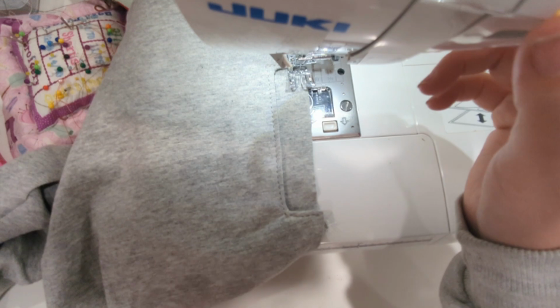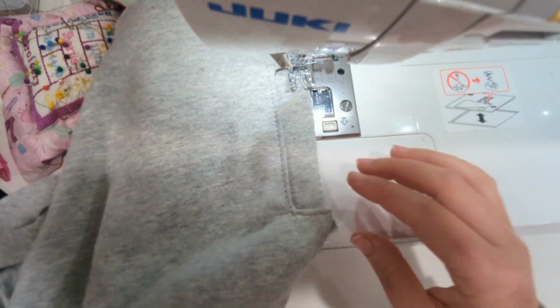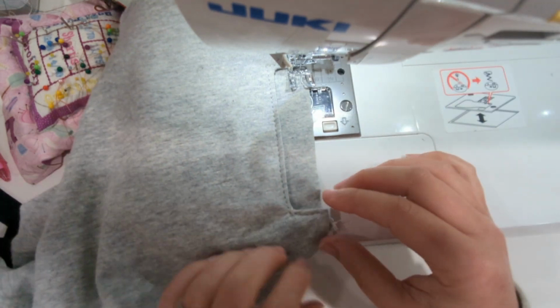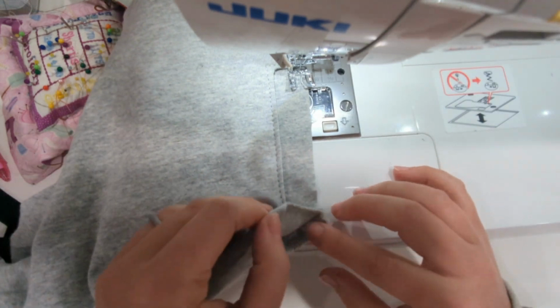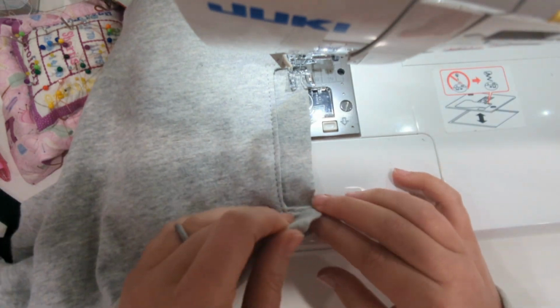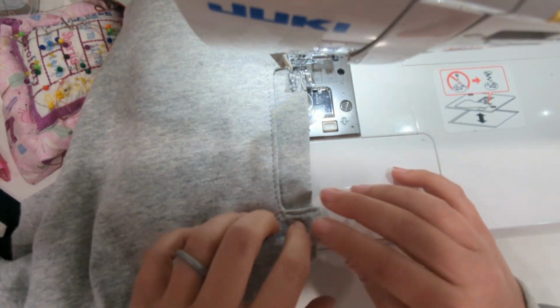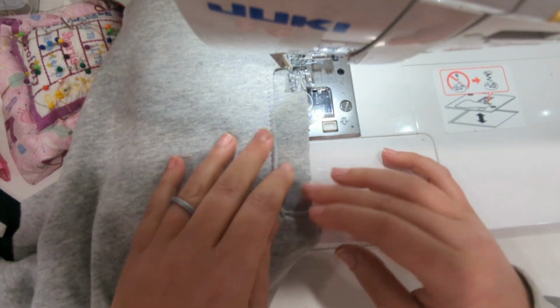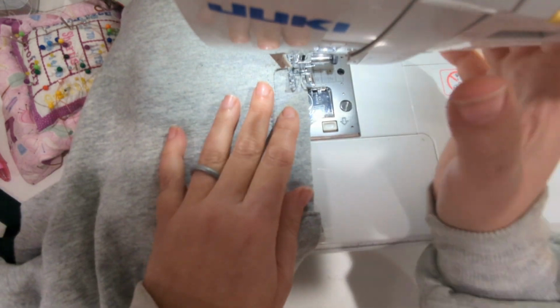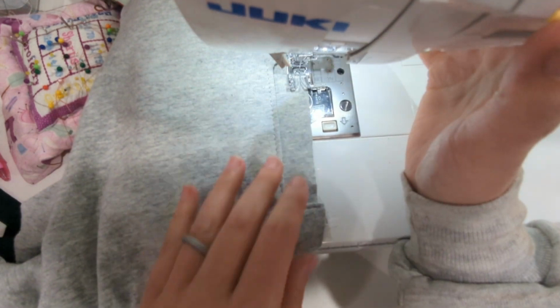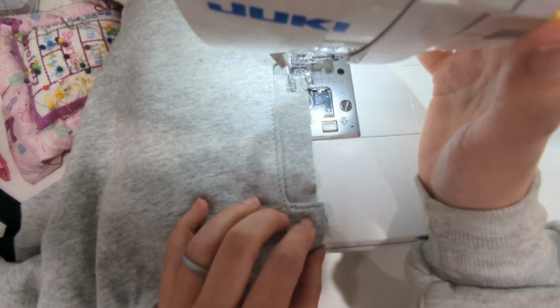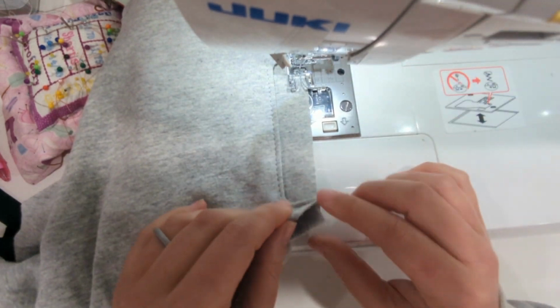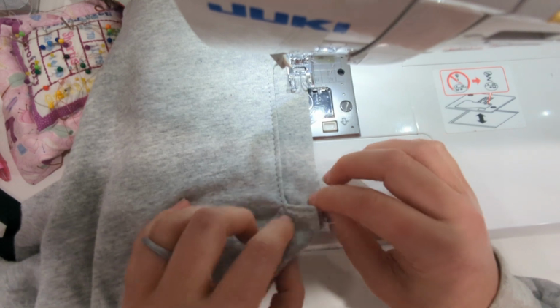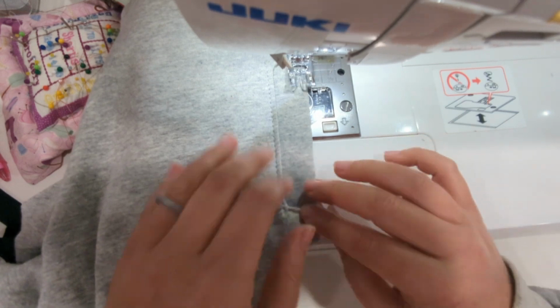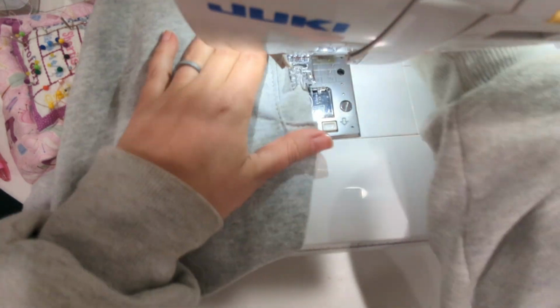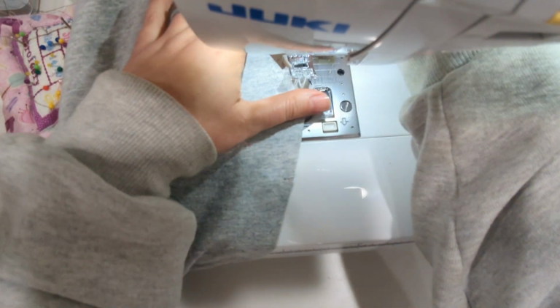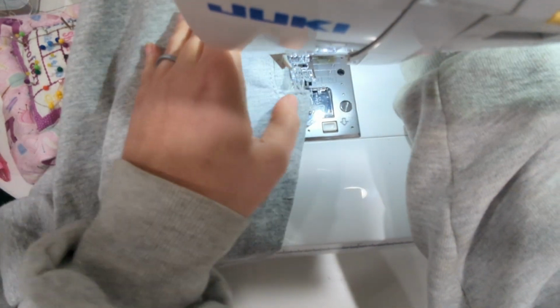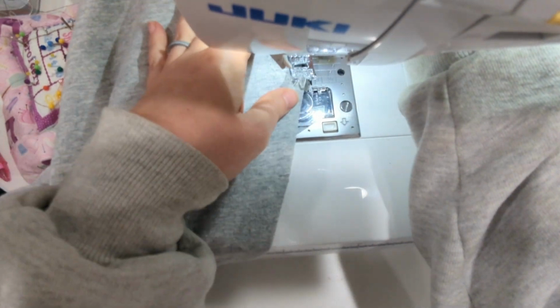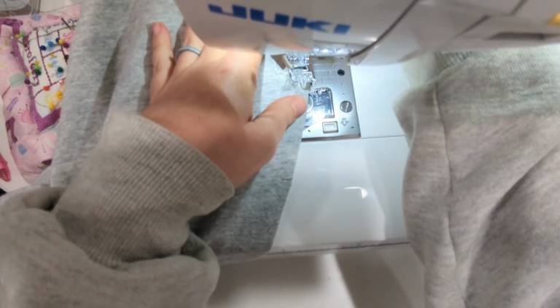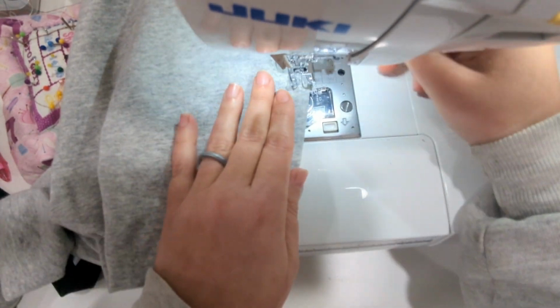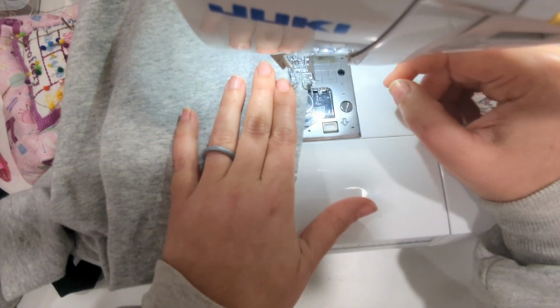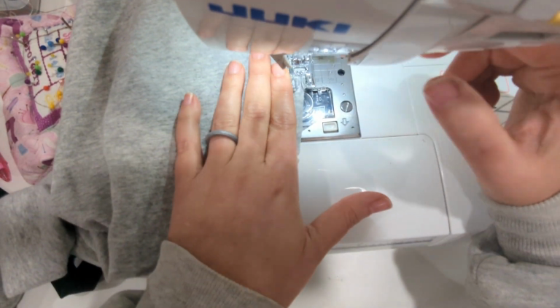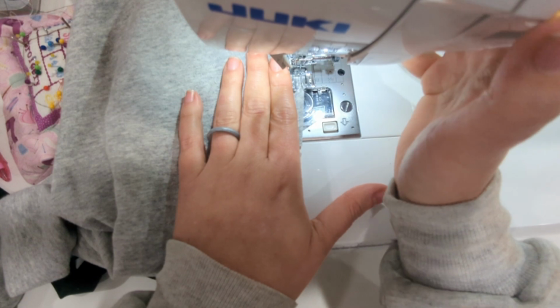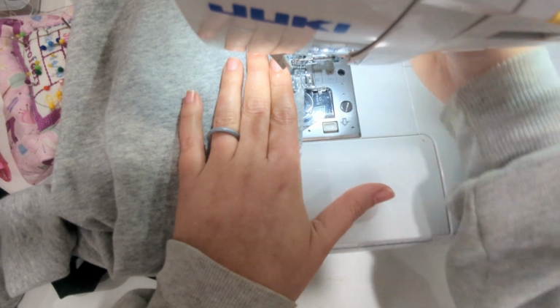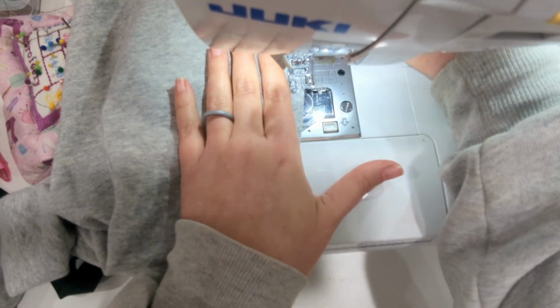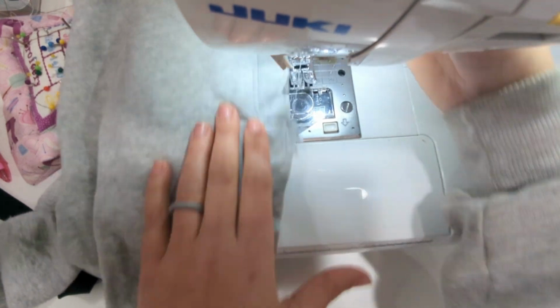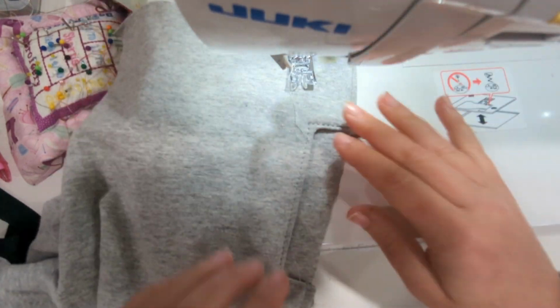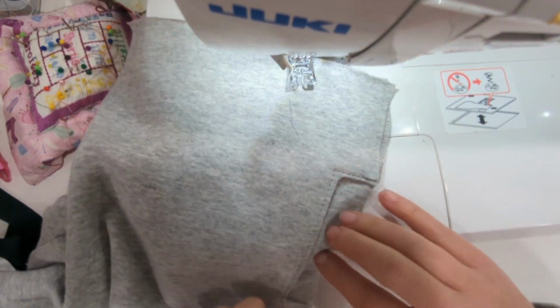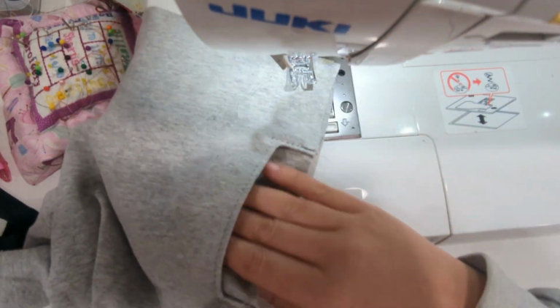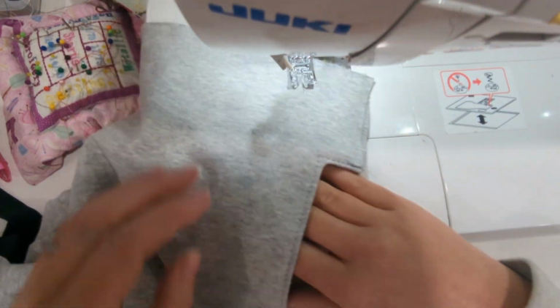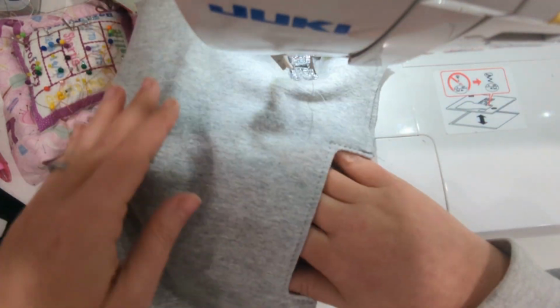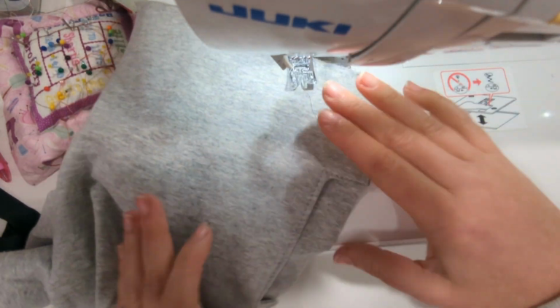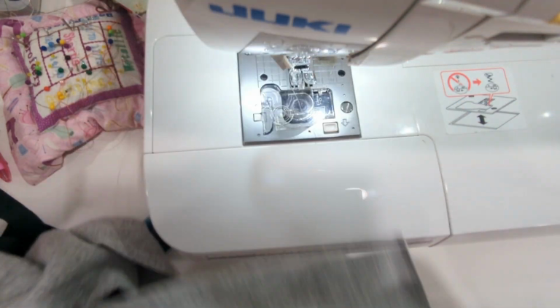If you have any questions you can ask below and I will try to answer them. I will also link the other pocket videos including the cargo pocket and back pocket for the Sloan and Silas sweatpants down below.